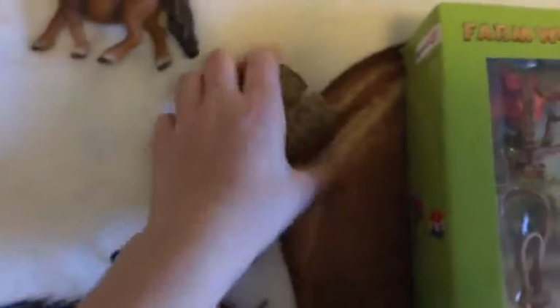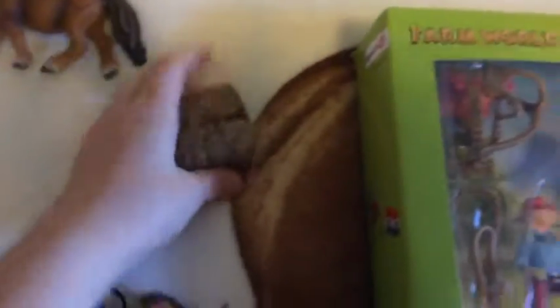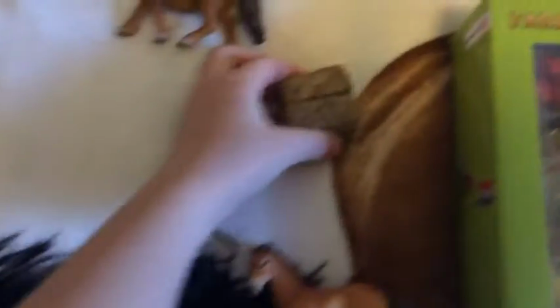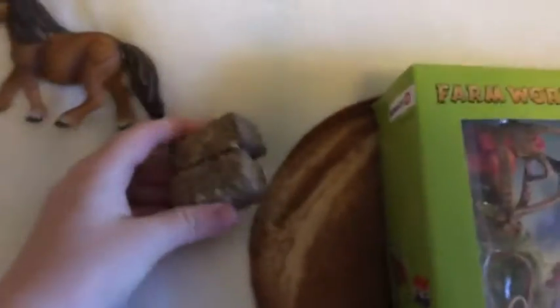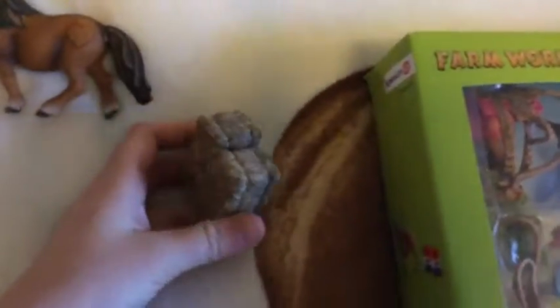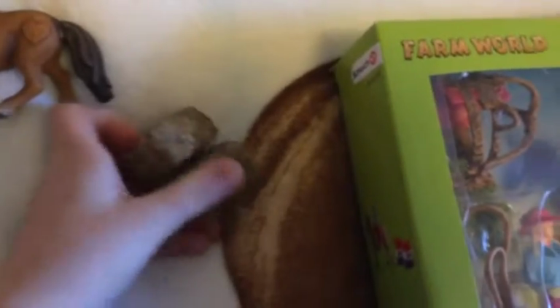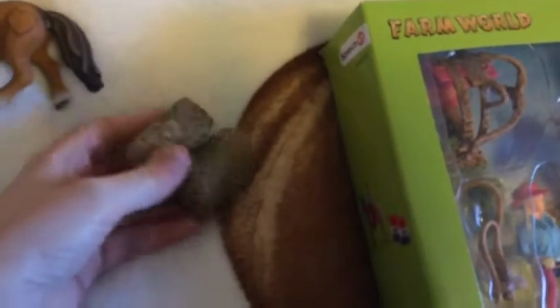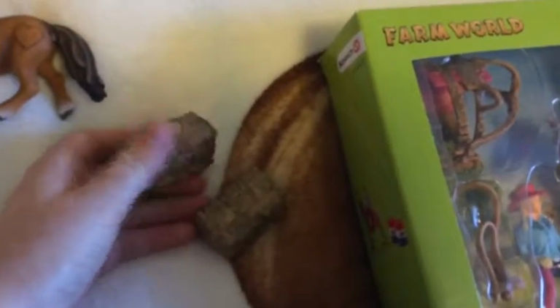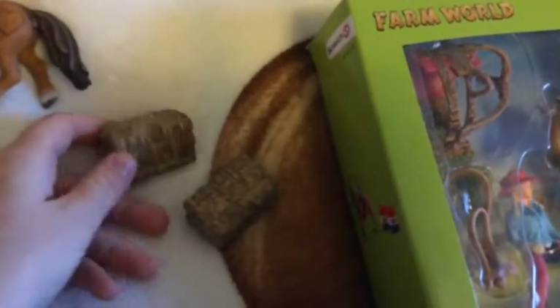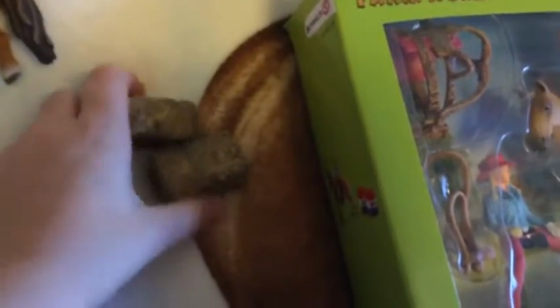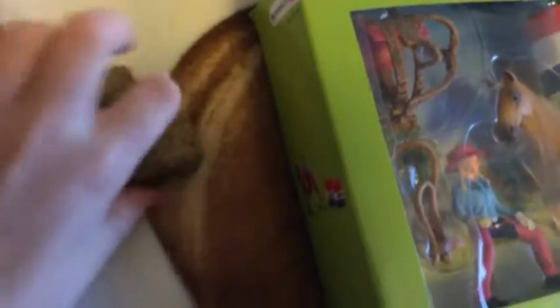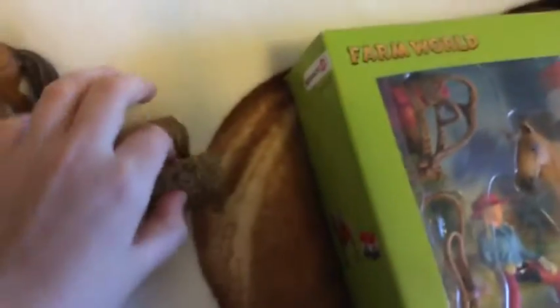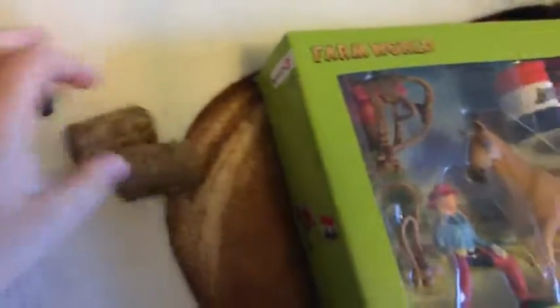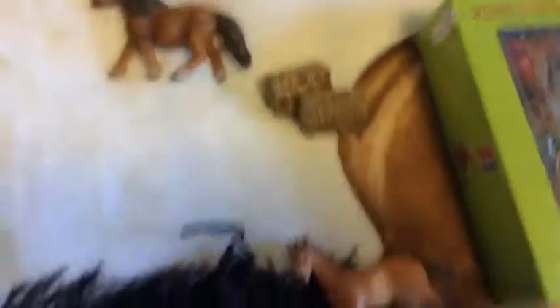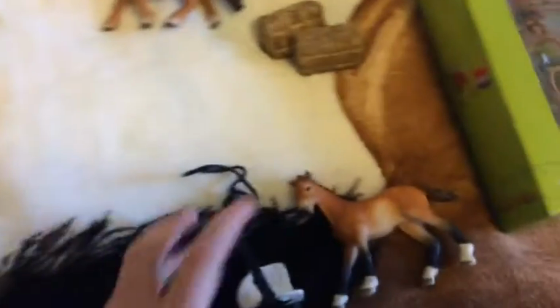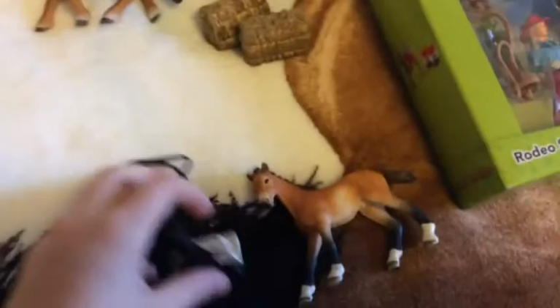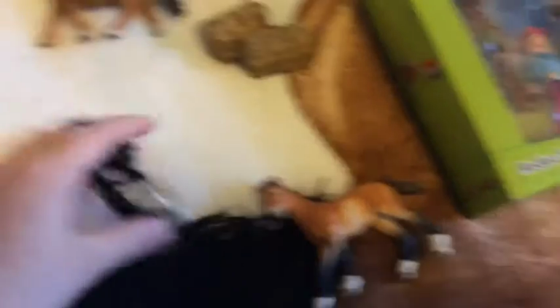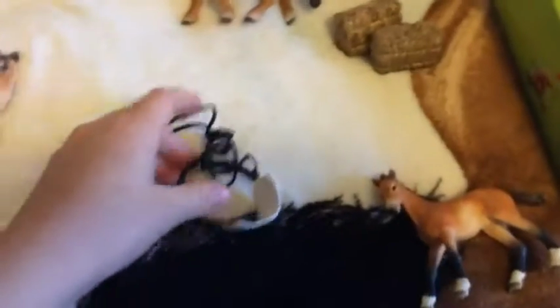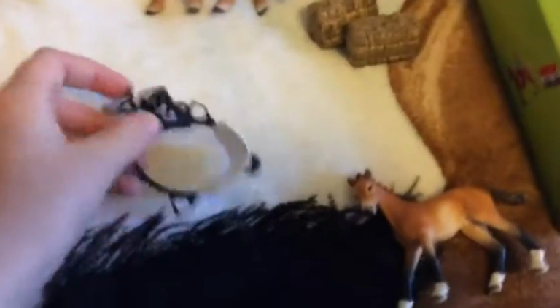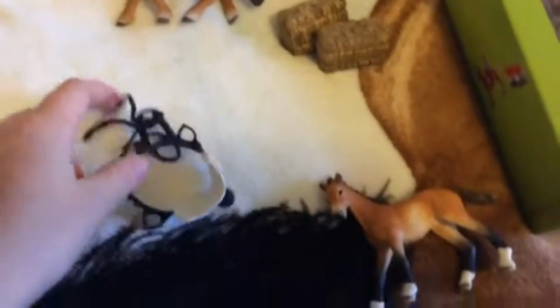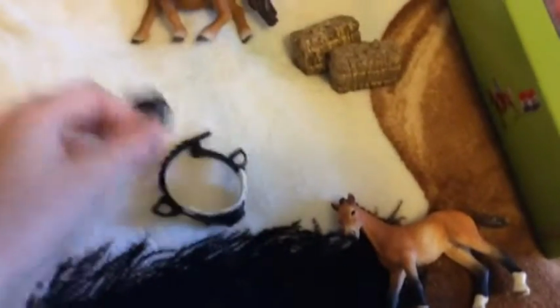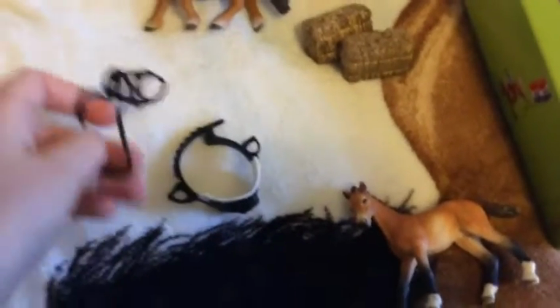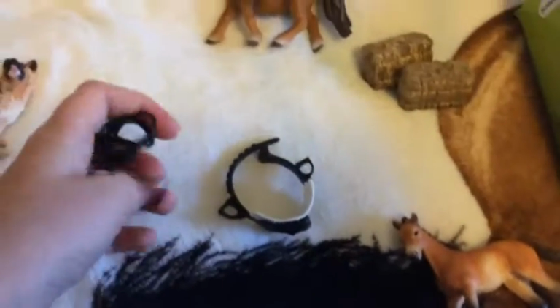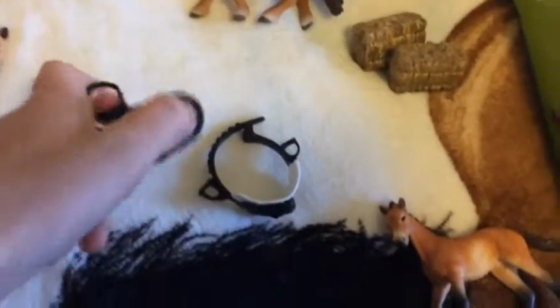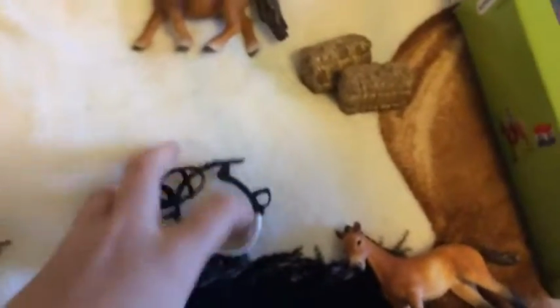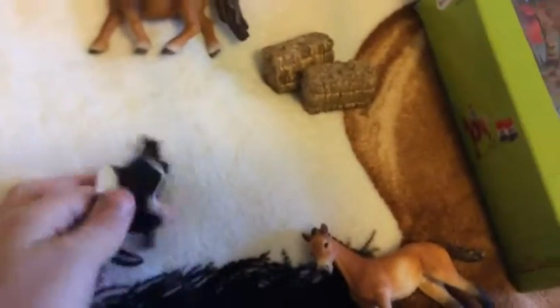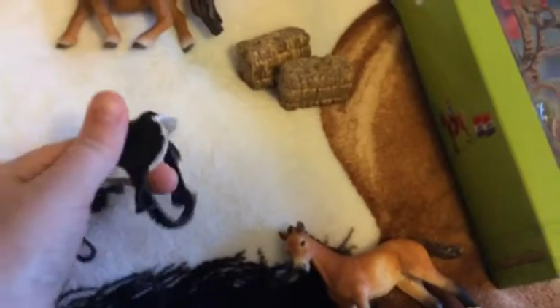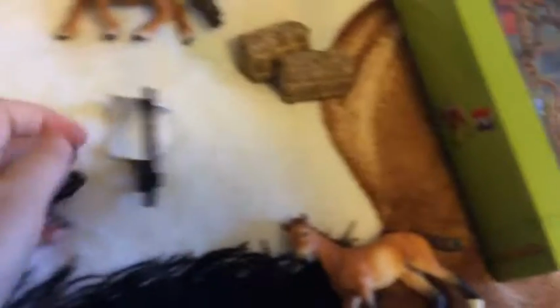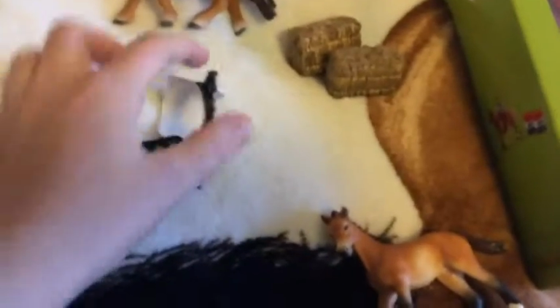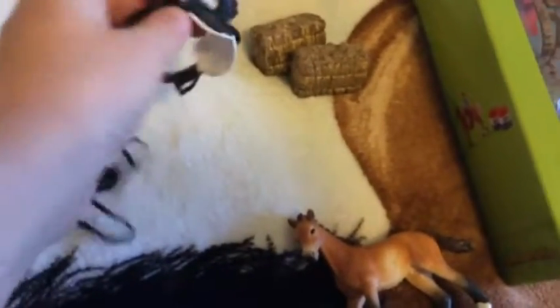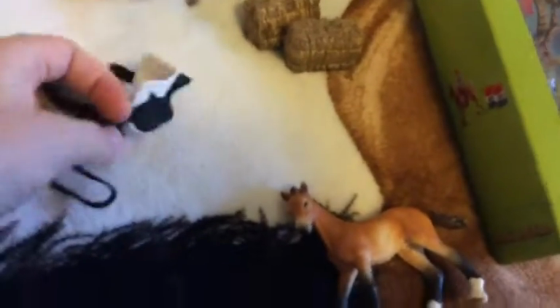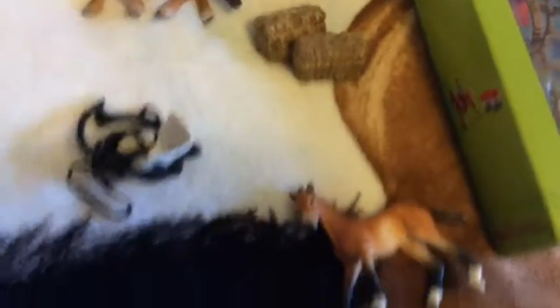My parents got me the two hay bales little set for my barn, and then they also got me the jumping set. I really like it — it fits my horse as well, so it's good.